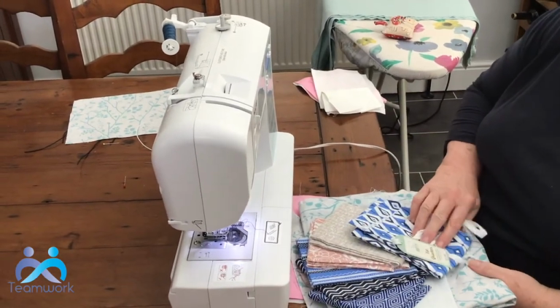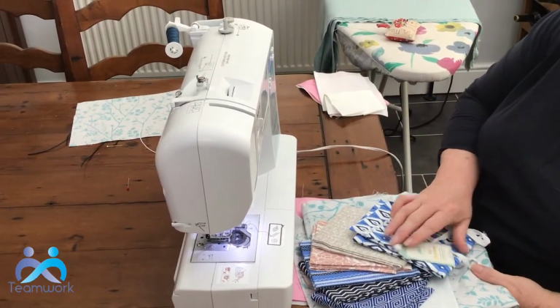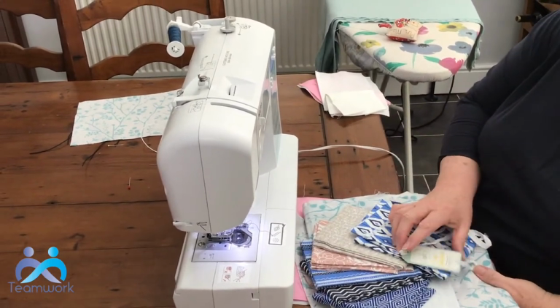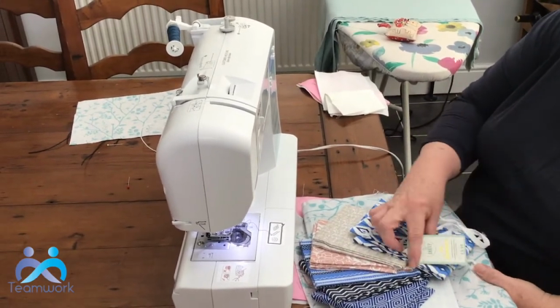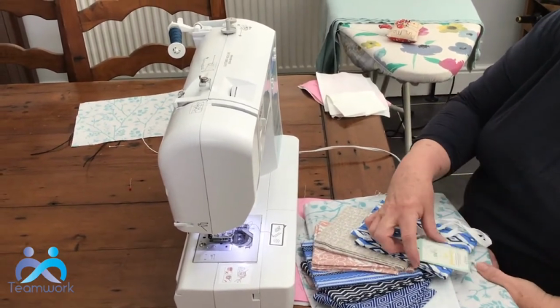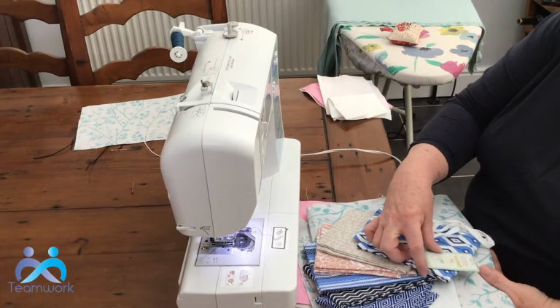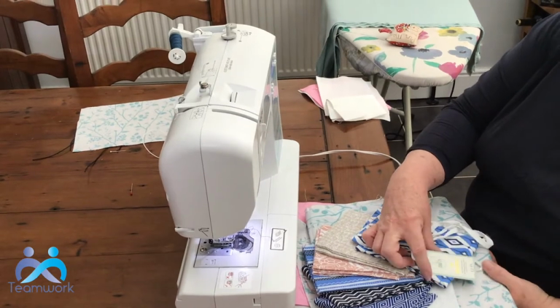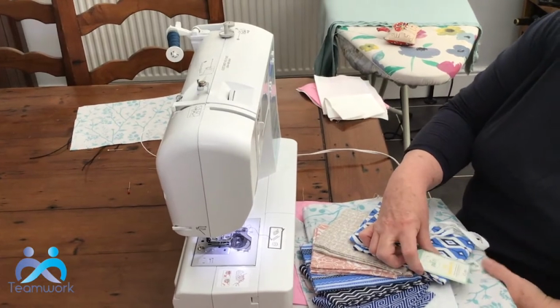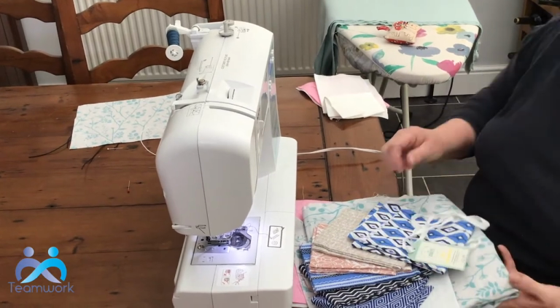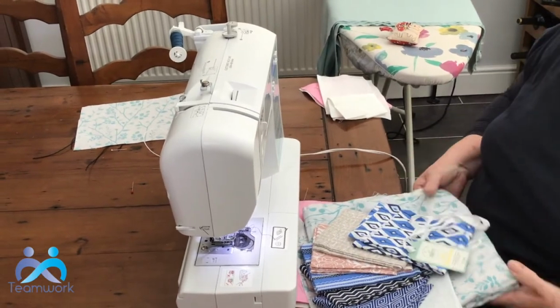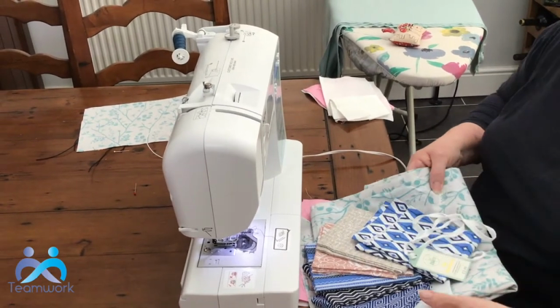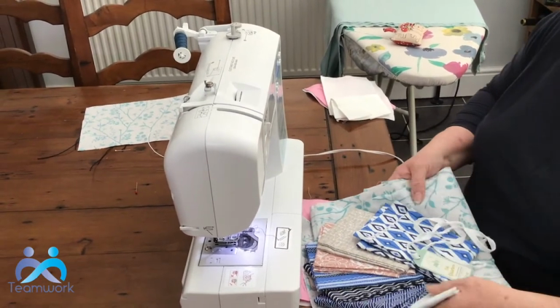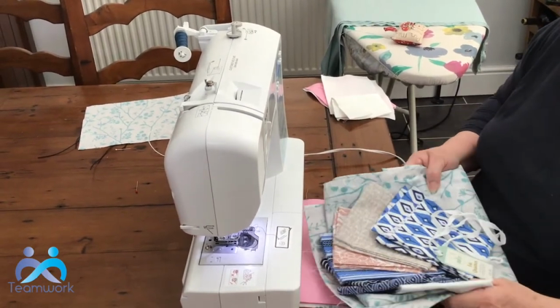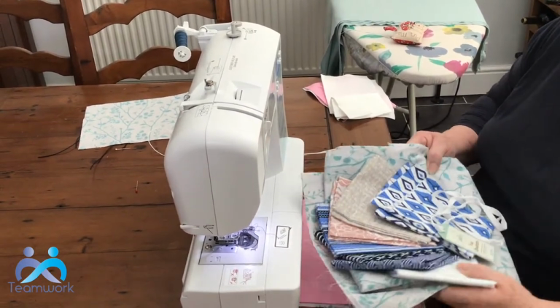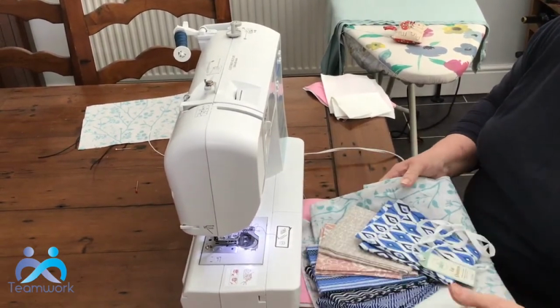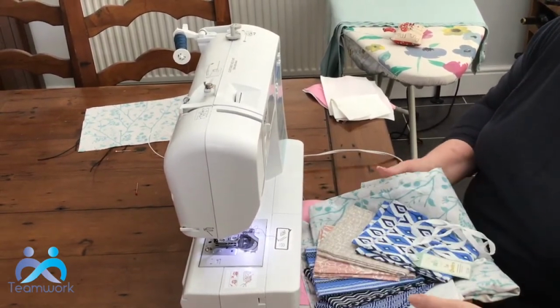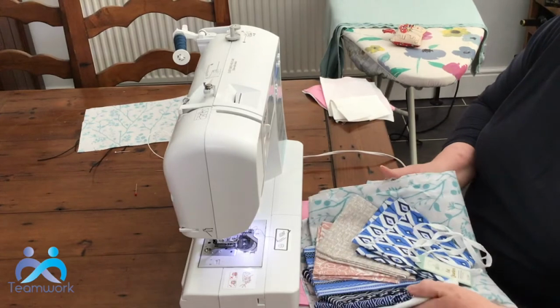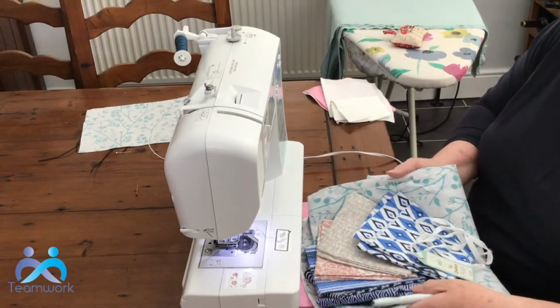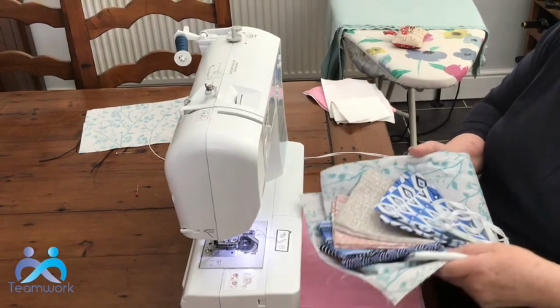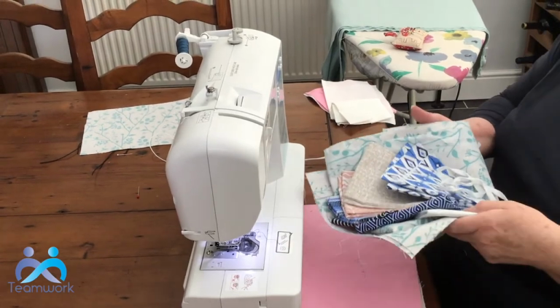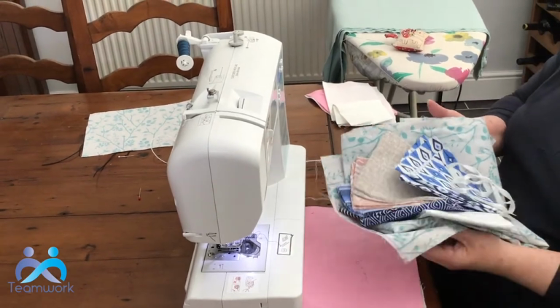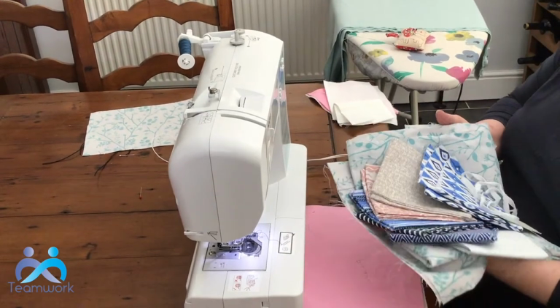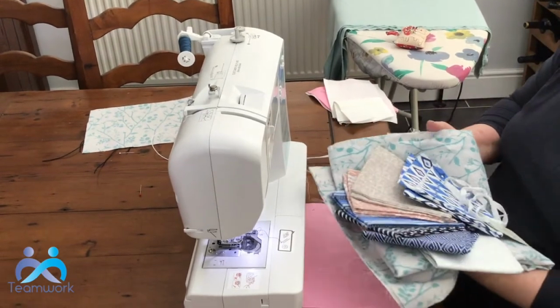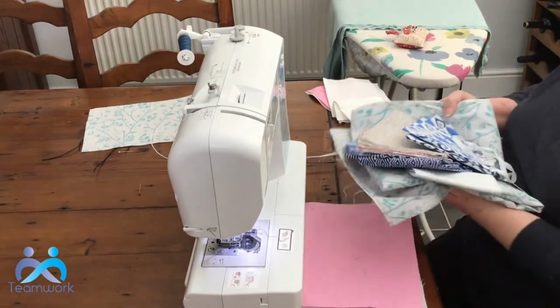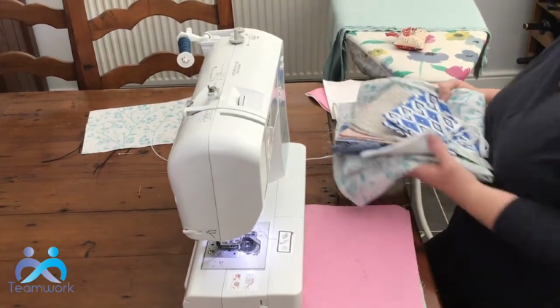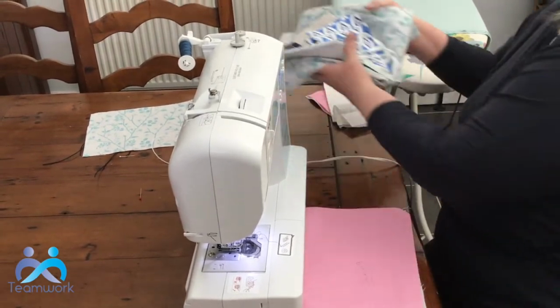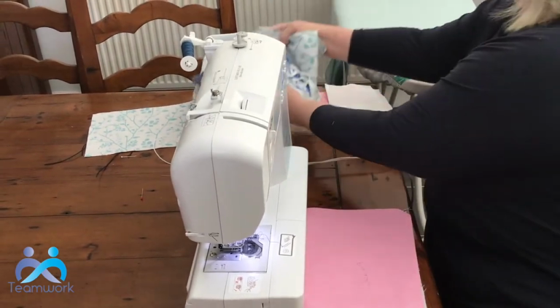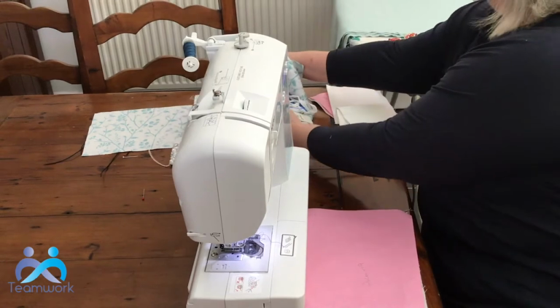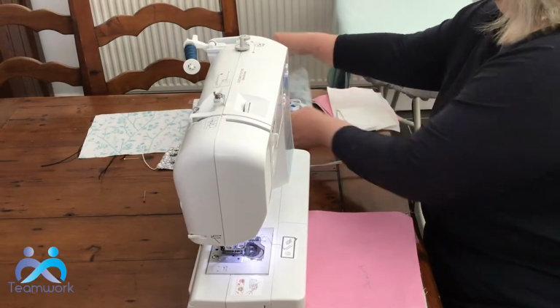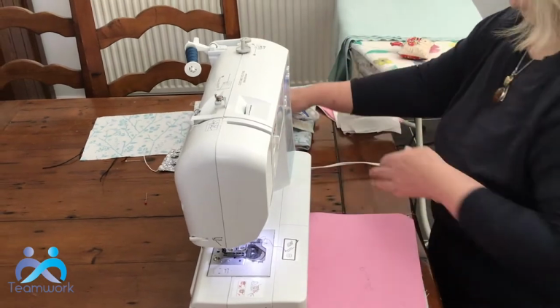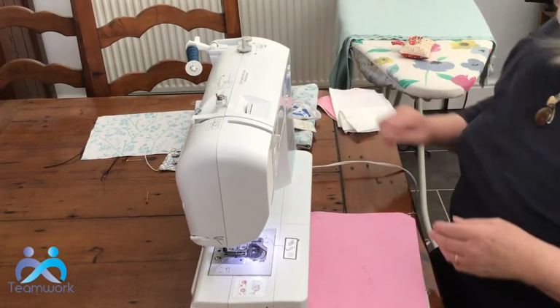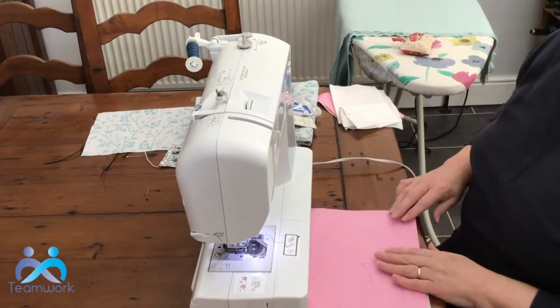They're lovely Fat Quarter quilting cottons — and maybe I'll explain about that name another time. But they're really nice quality cottons and ideal for making one of these masks.